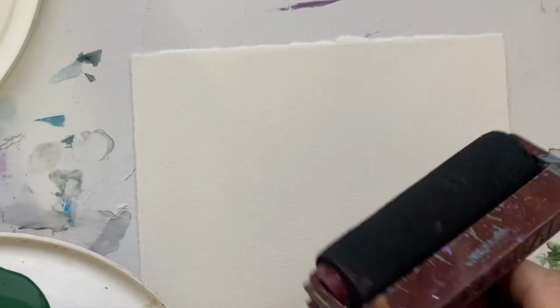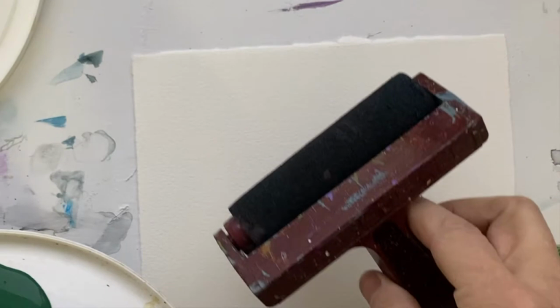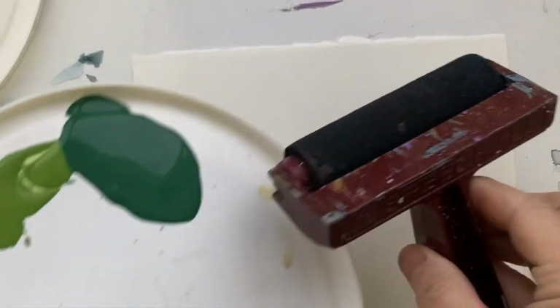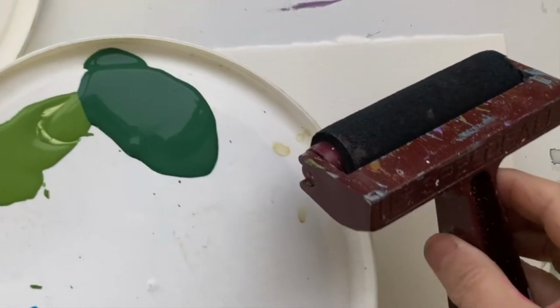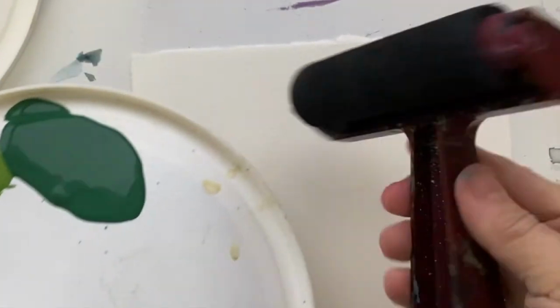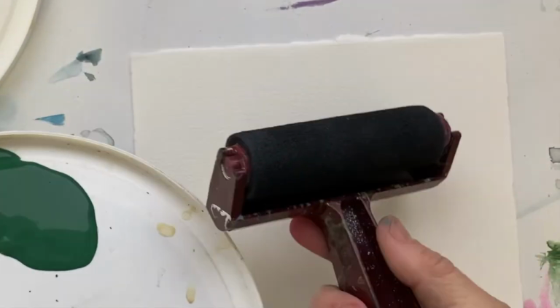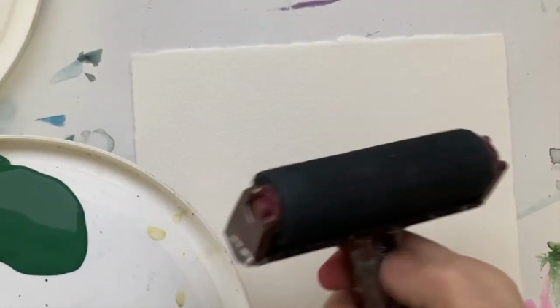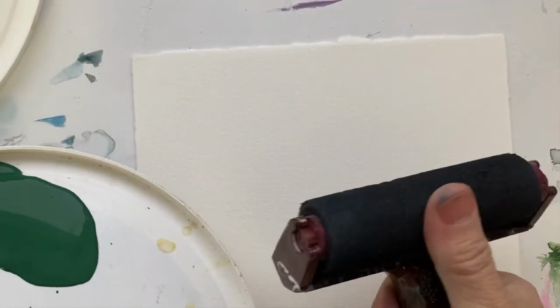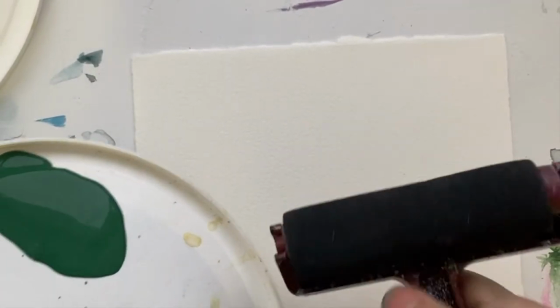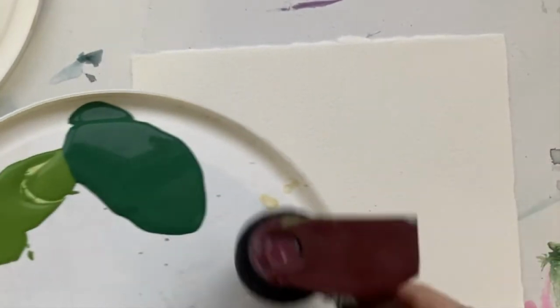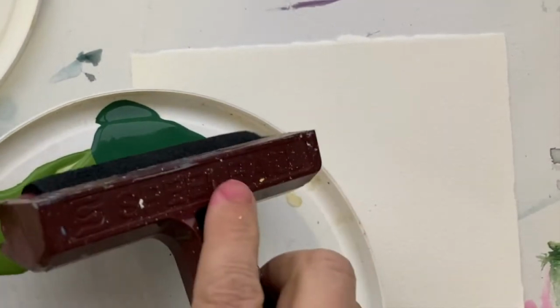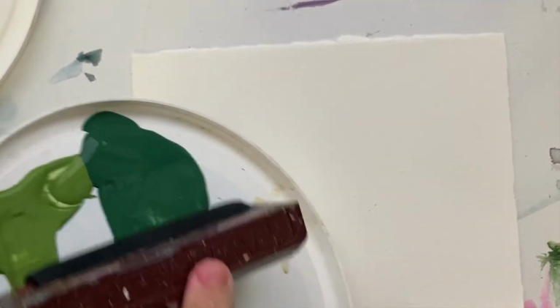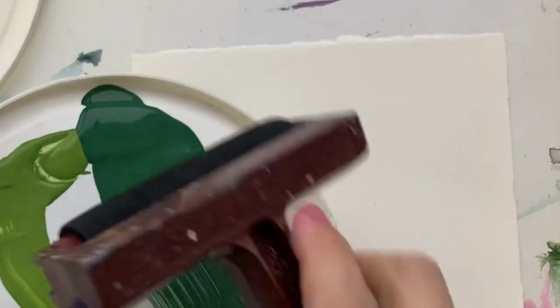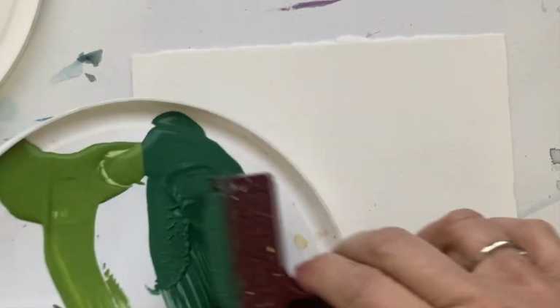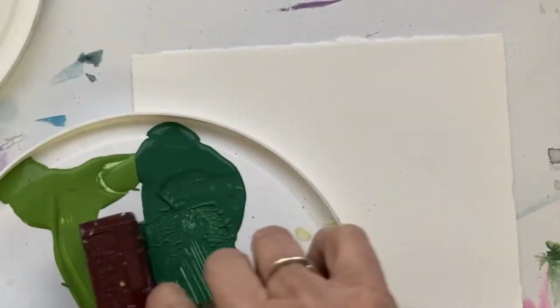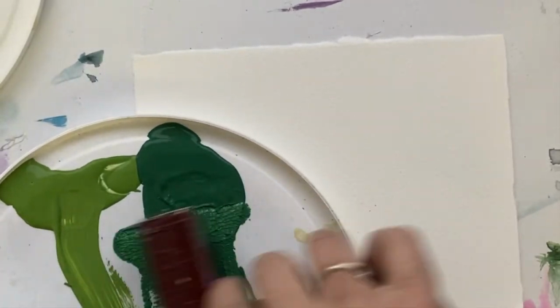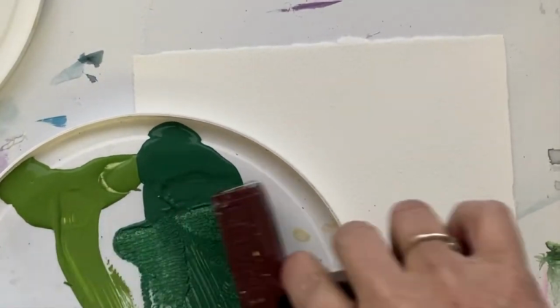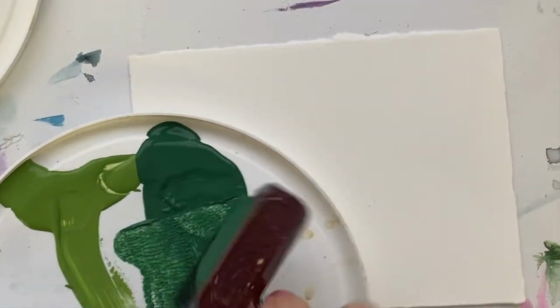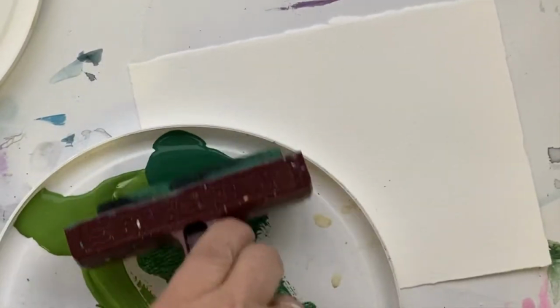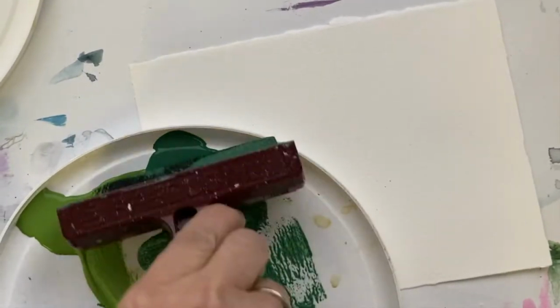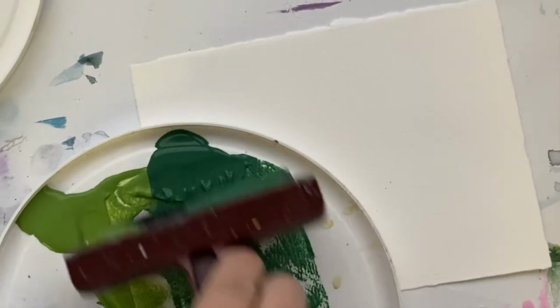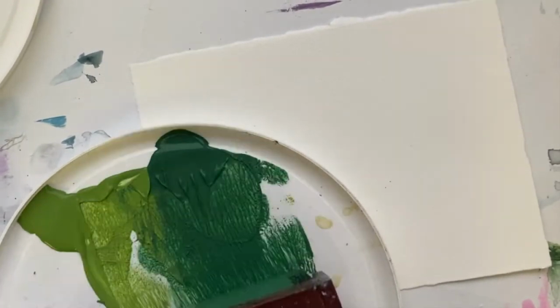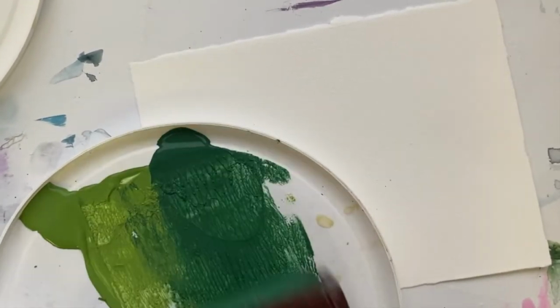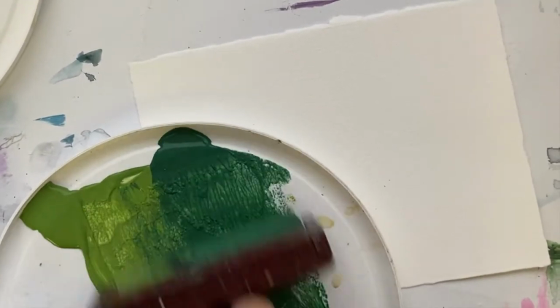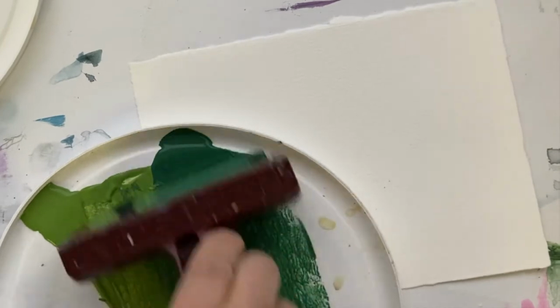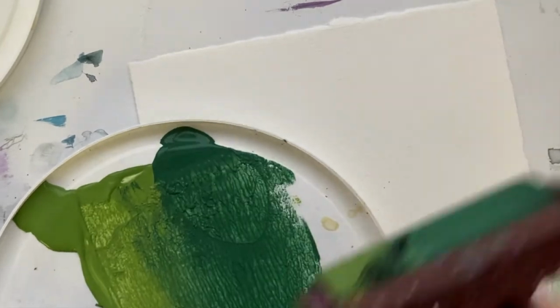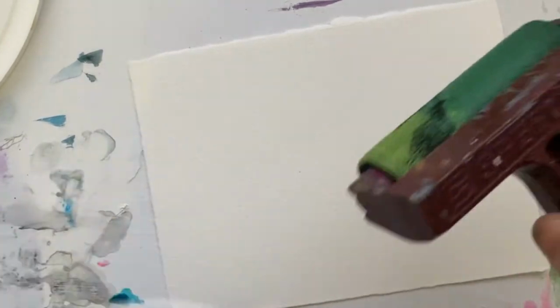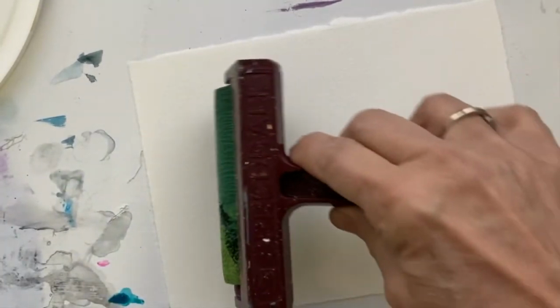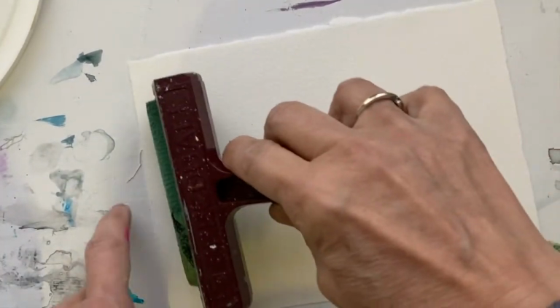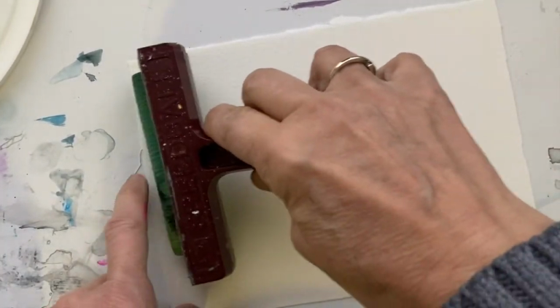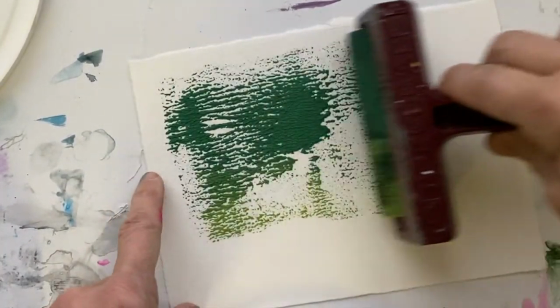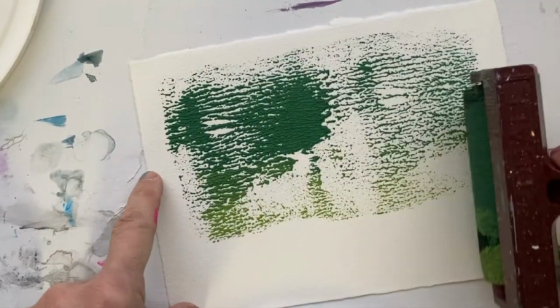Here is a useful tip of the day: you can use a roller to apply paint. You can roll it in your paint — you can use two colors like I'm doing now — and then you just roll it on.